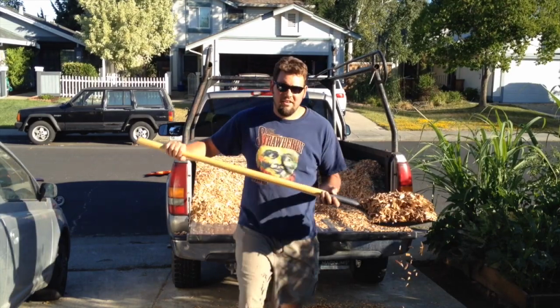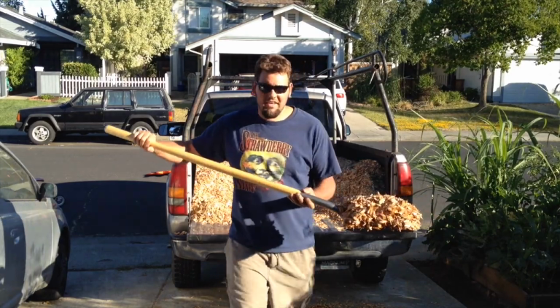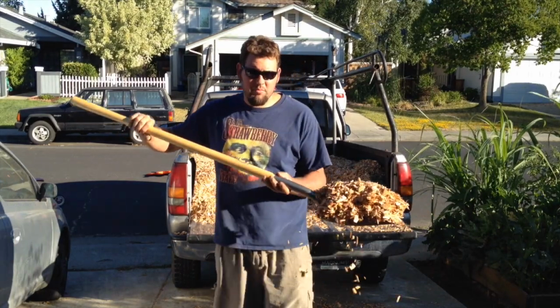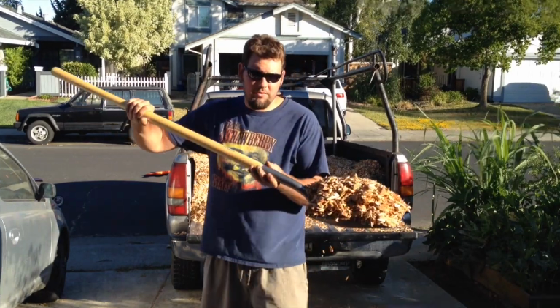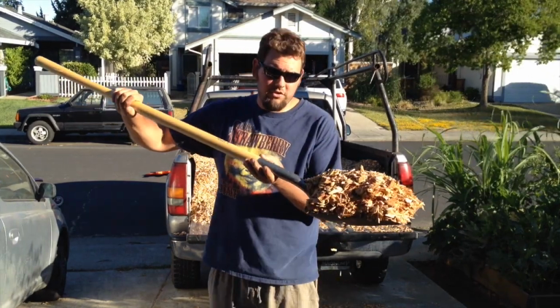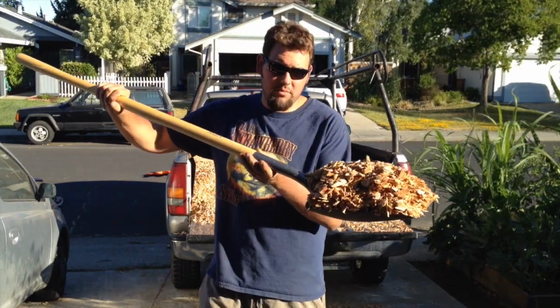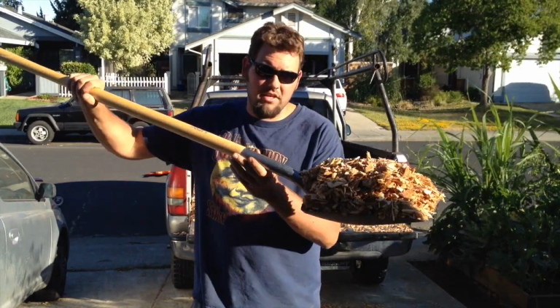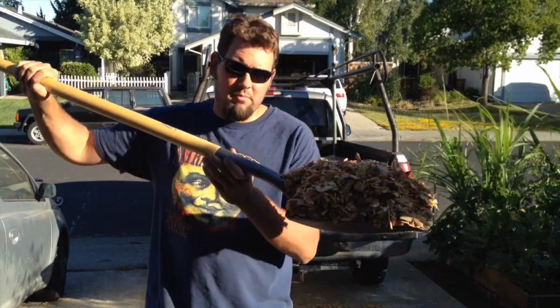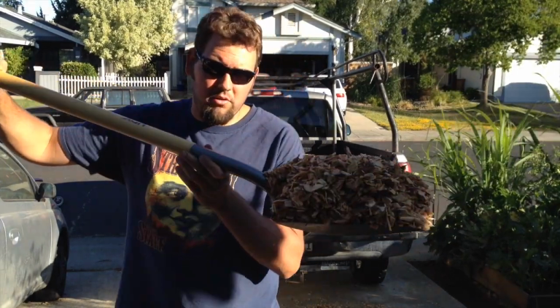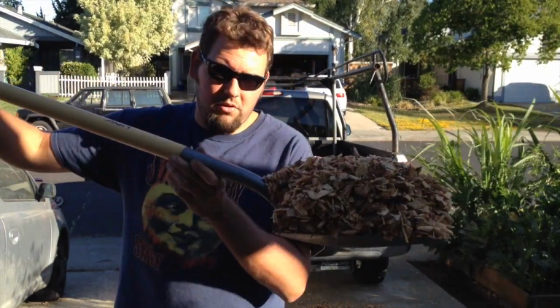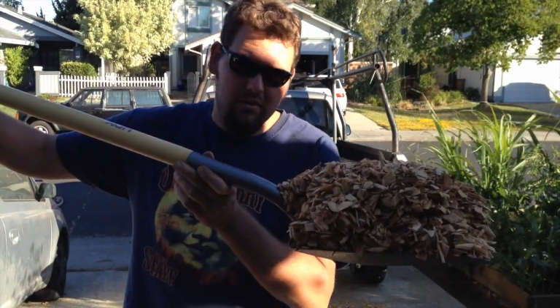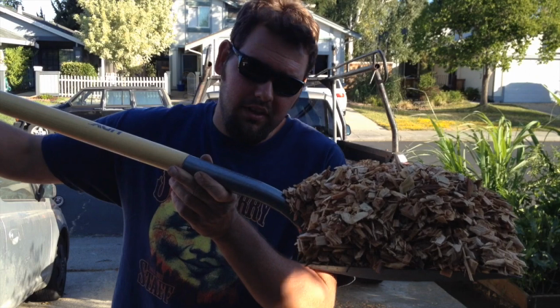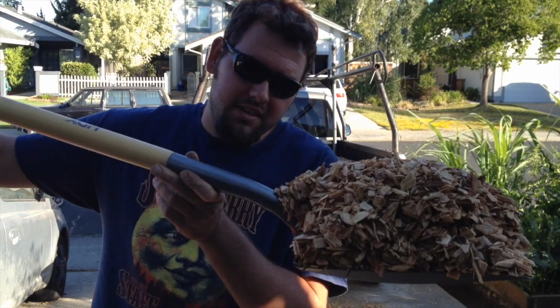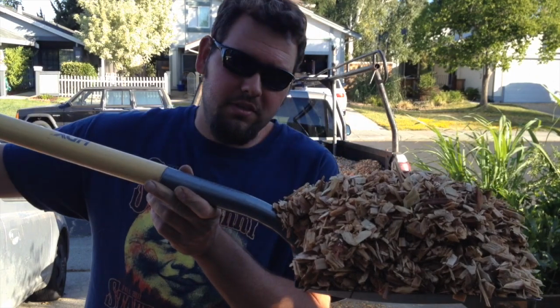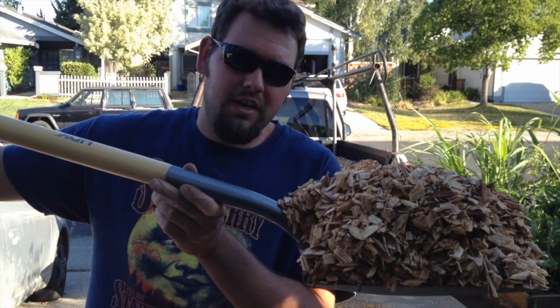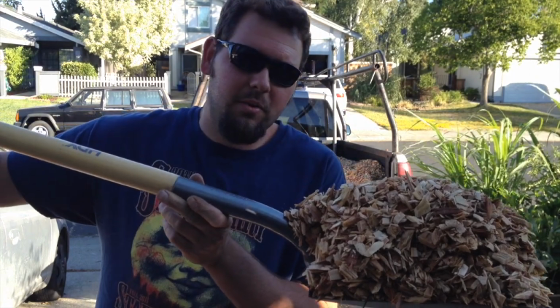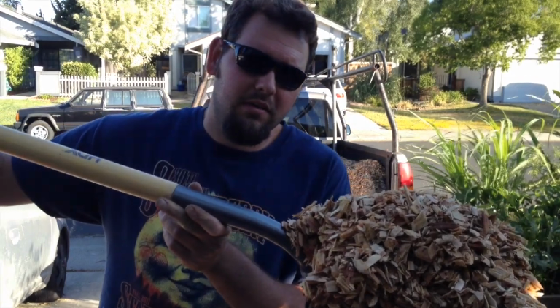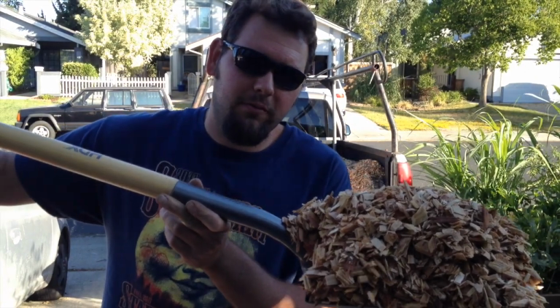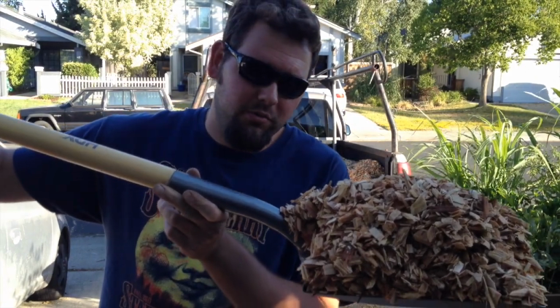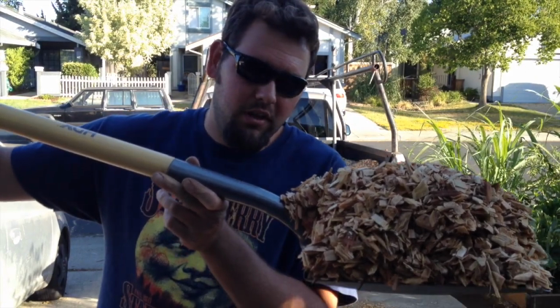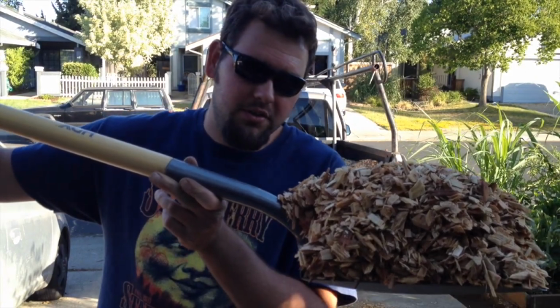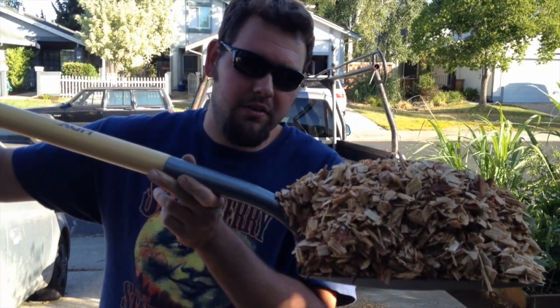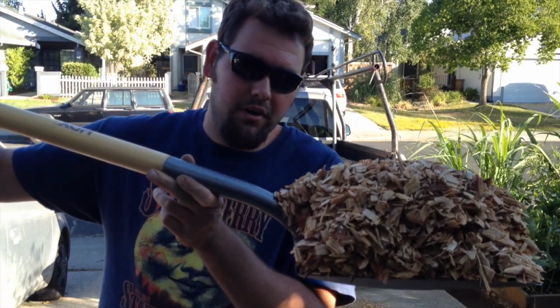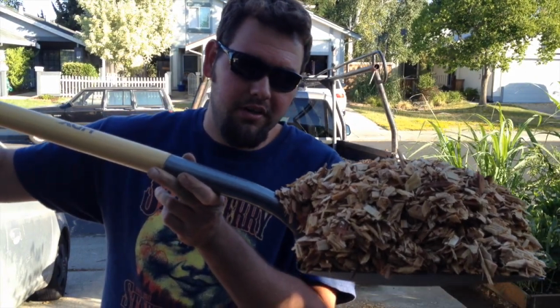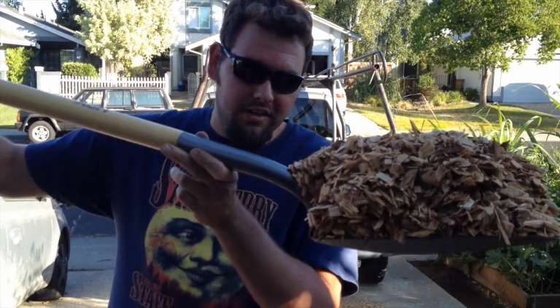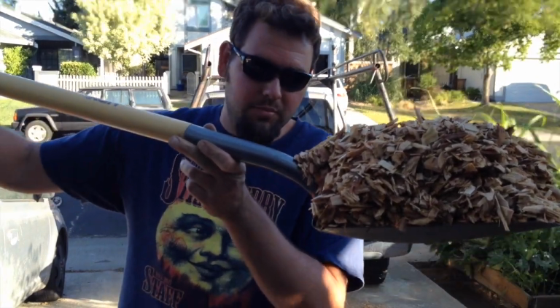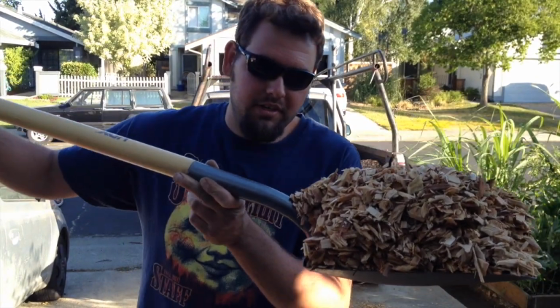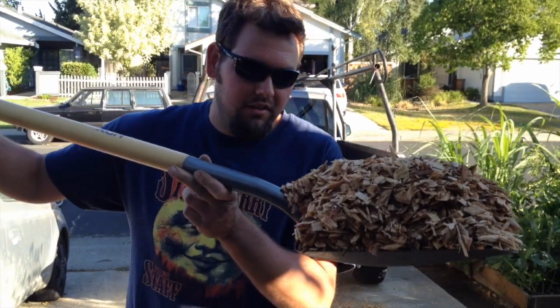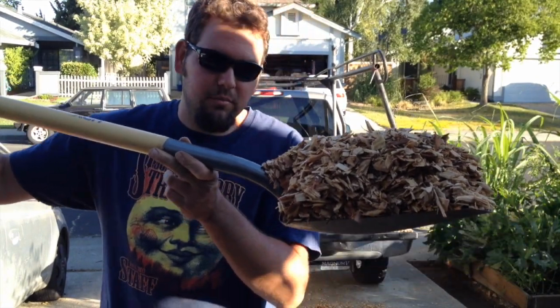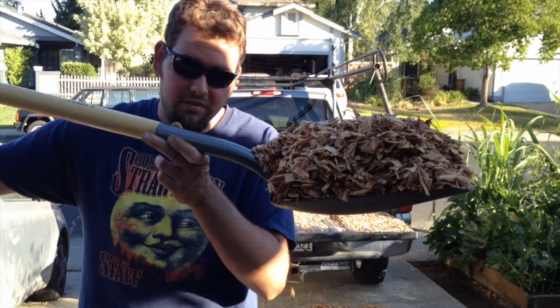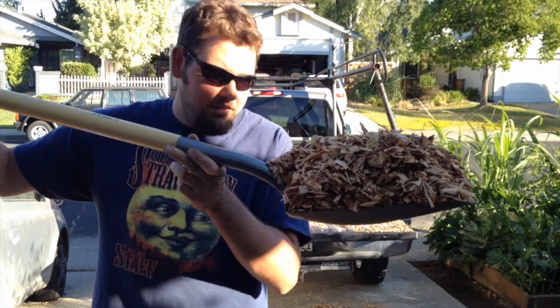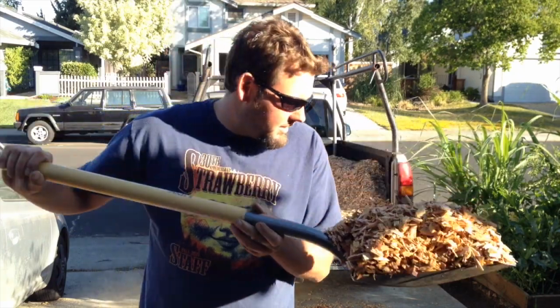I picked up these wood chips at my local landscaping supply company for $43 for a yard. So that's a pretty good deal. I'm going to start filling this up.